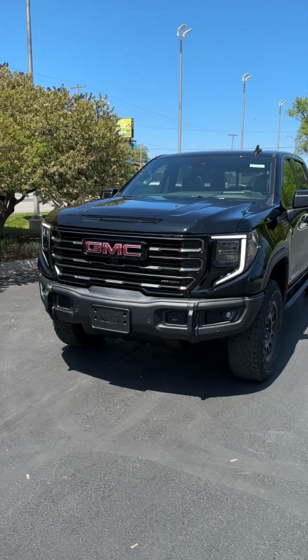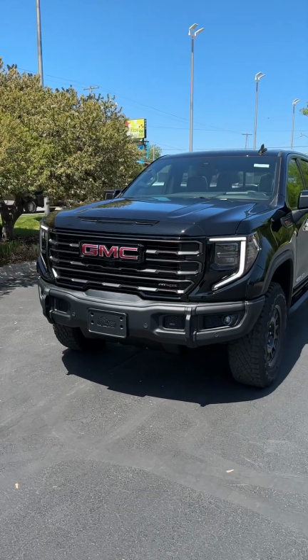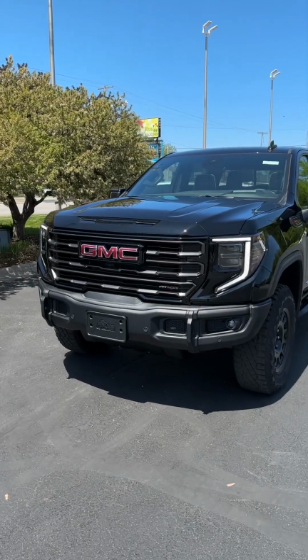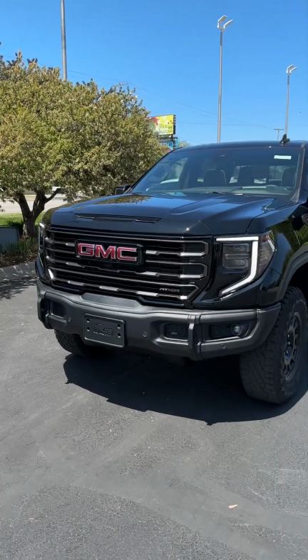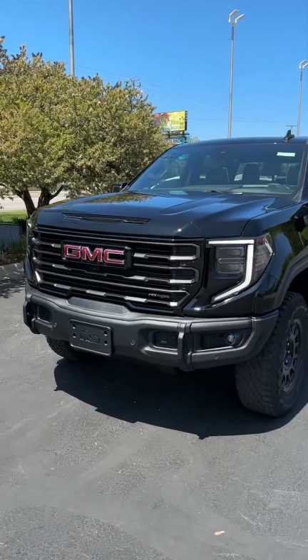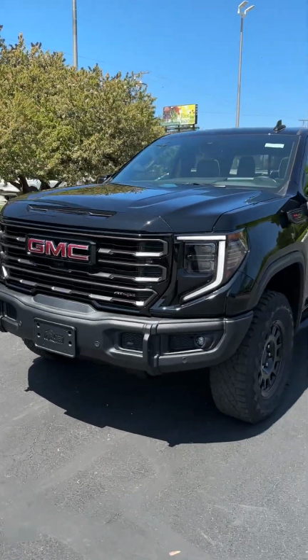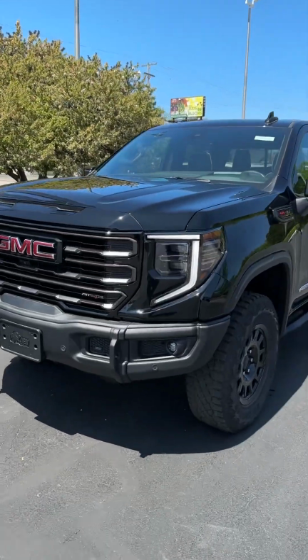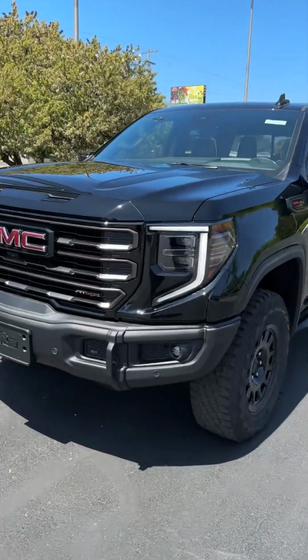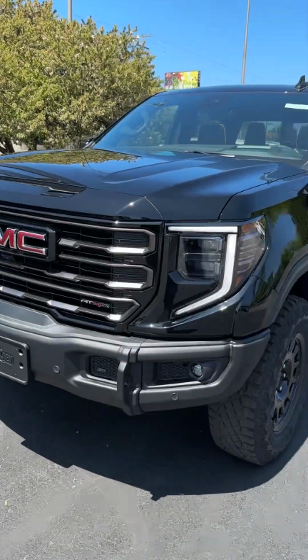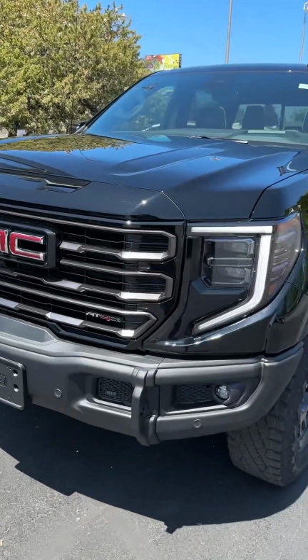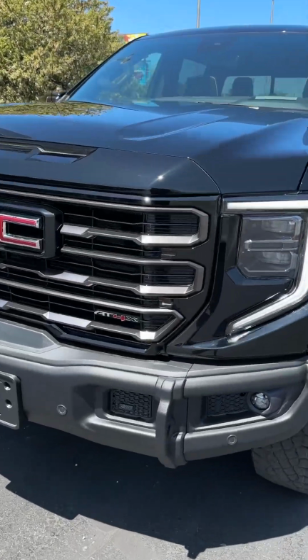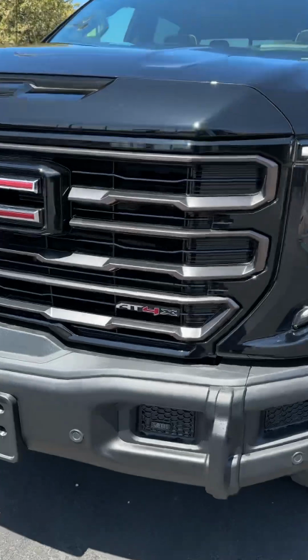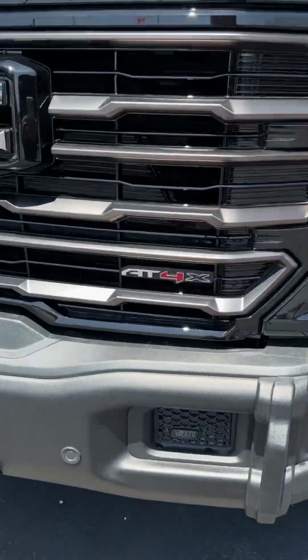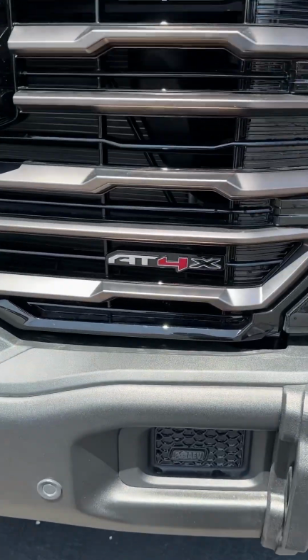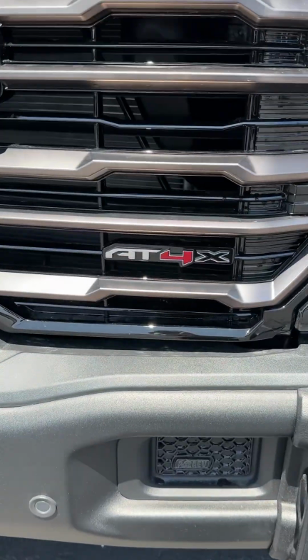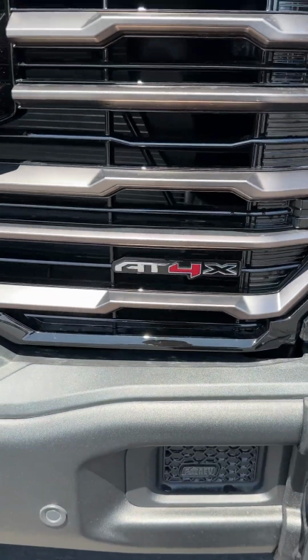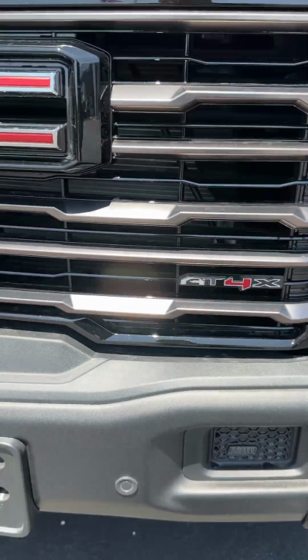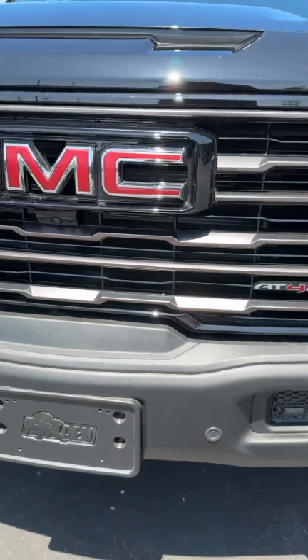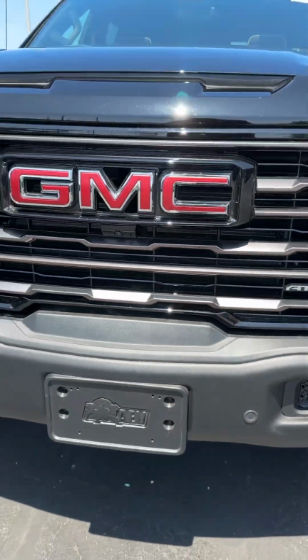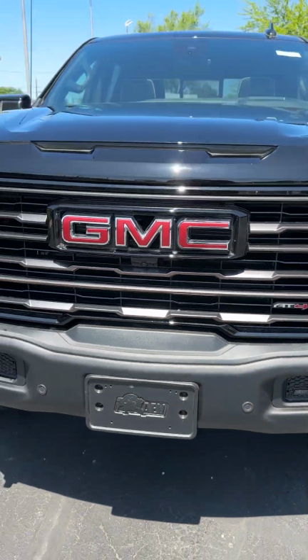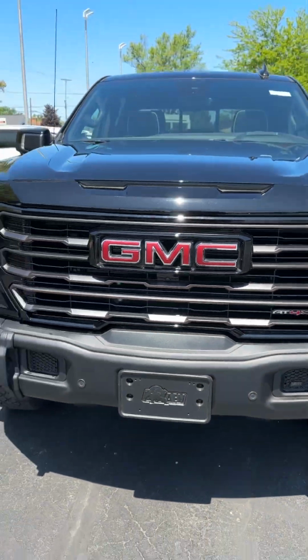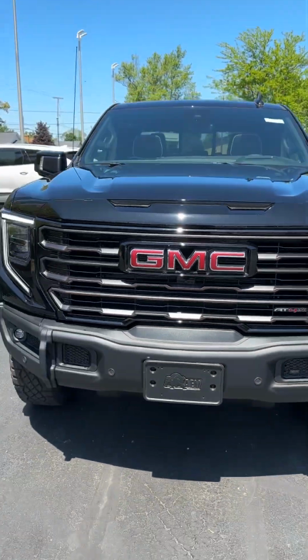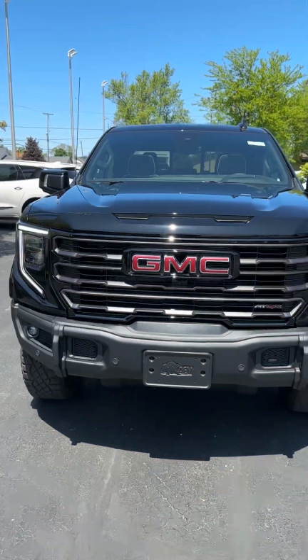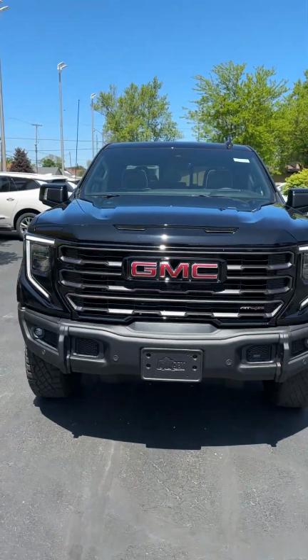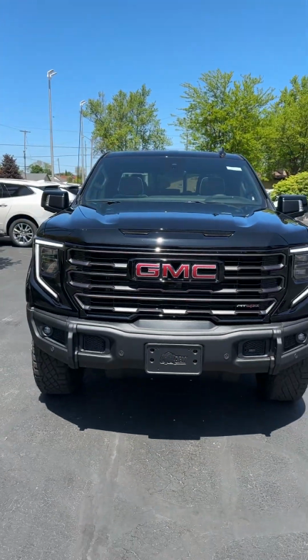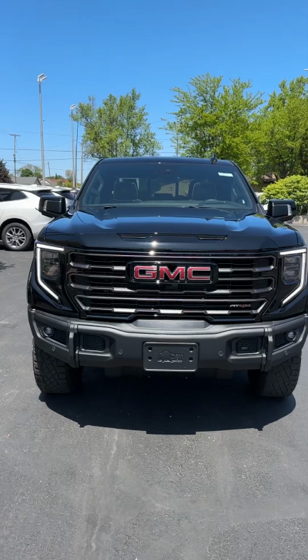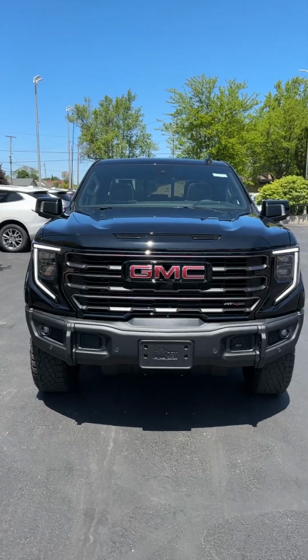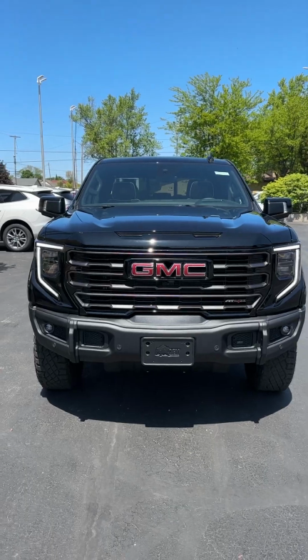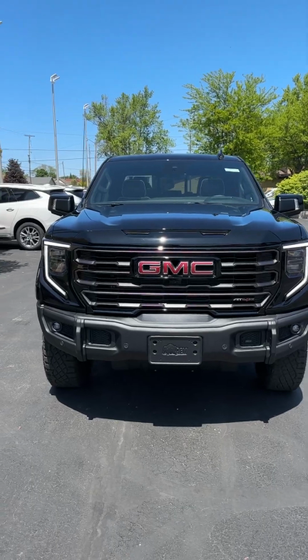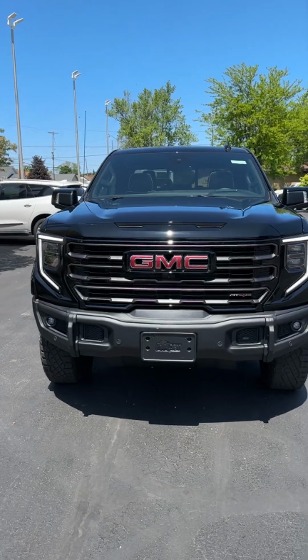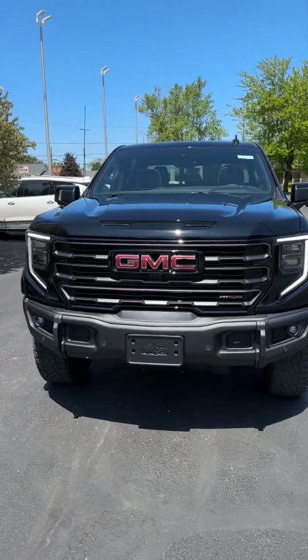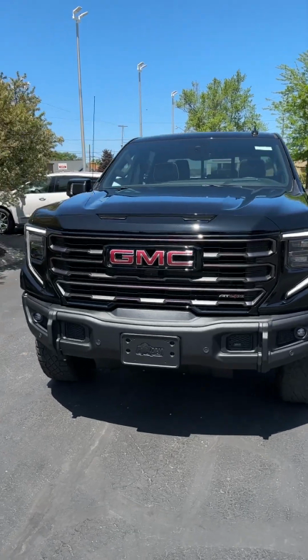Here we have a brand new 2023 GMC AT4X. It actually has the AEV package on it, which gives you quite the off-road package.